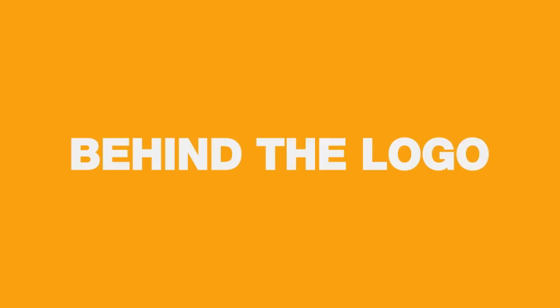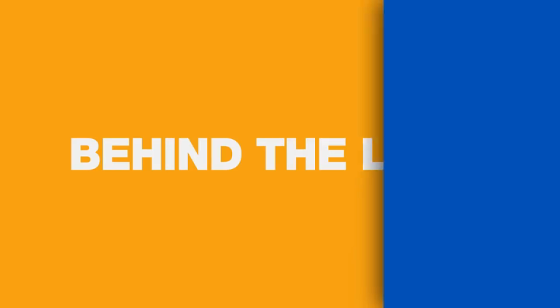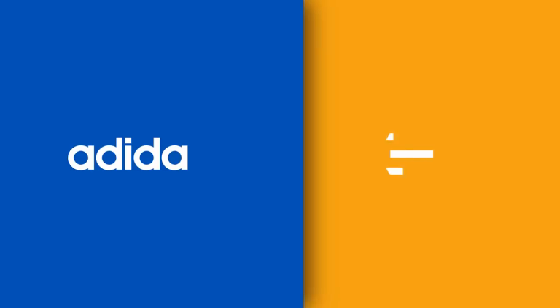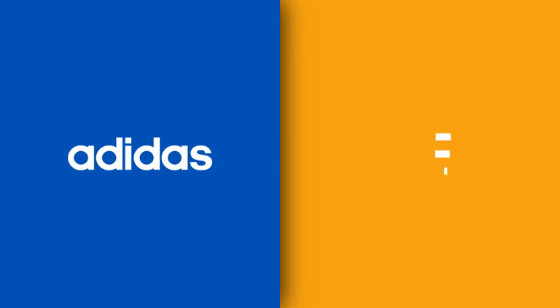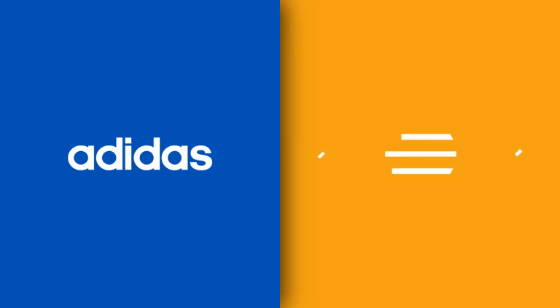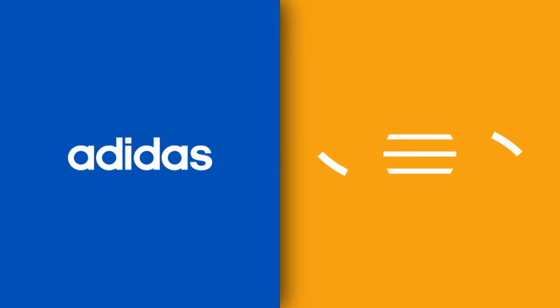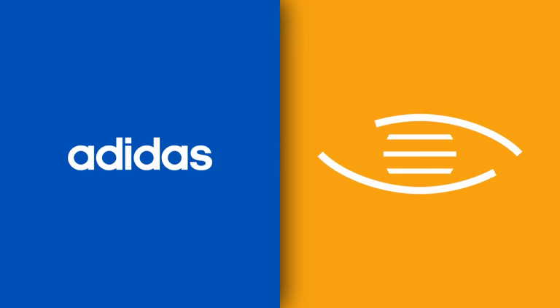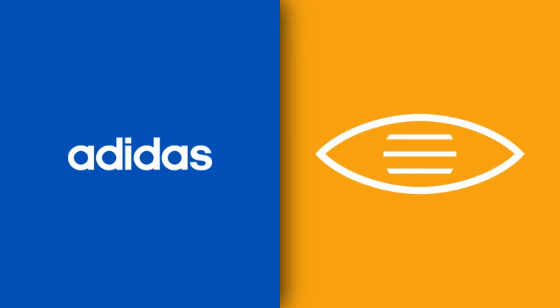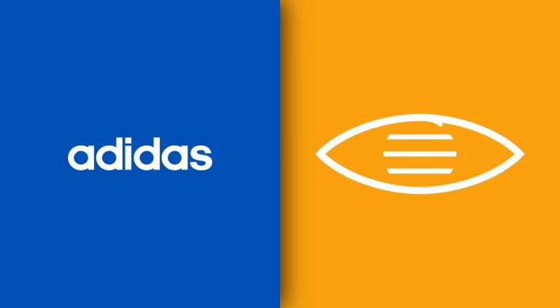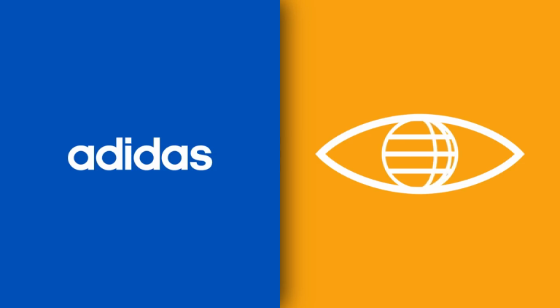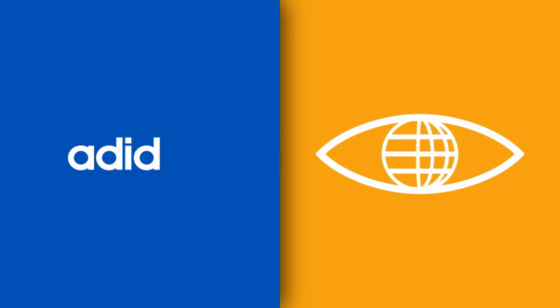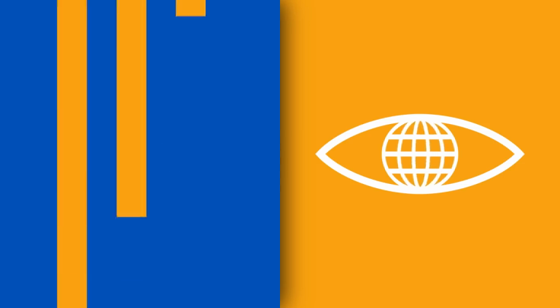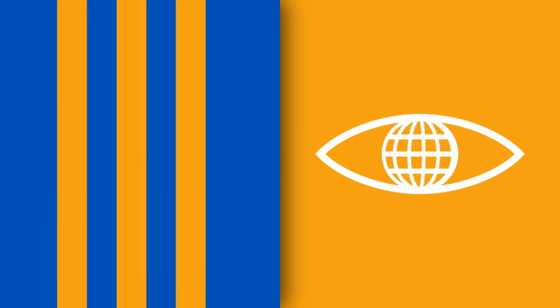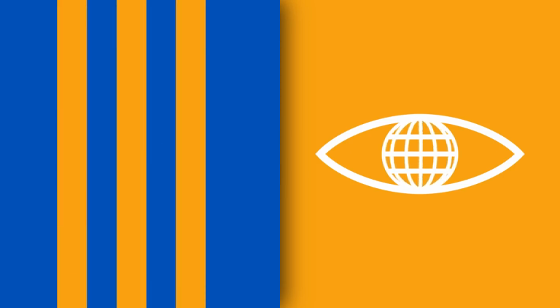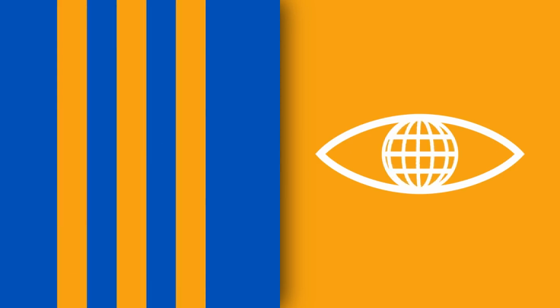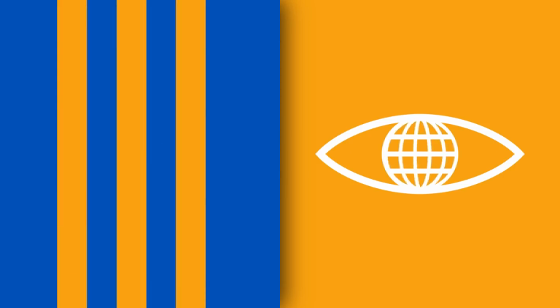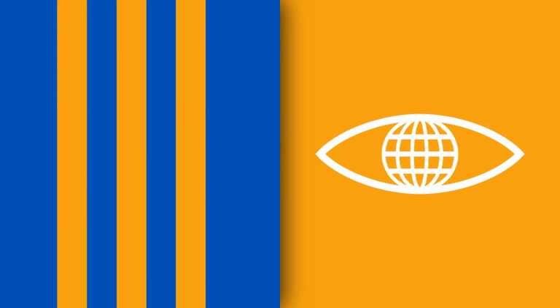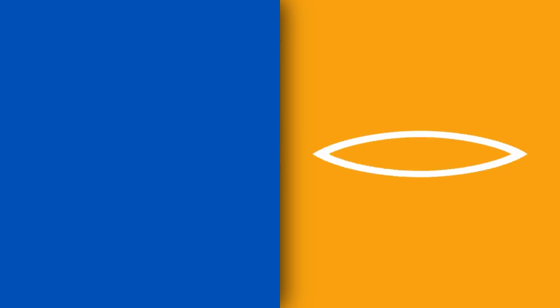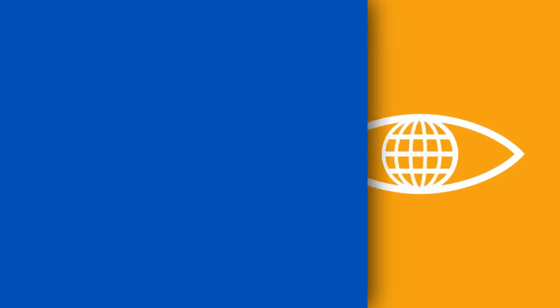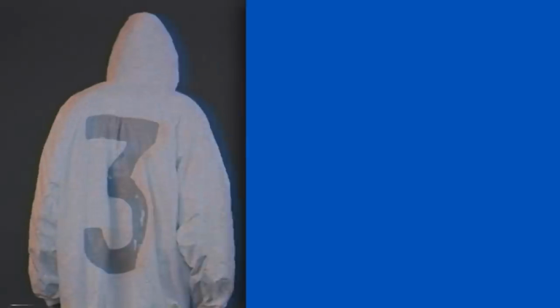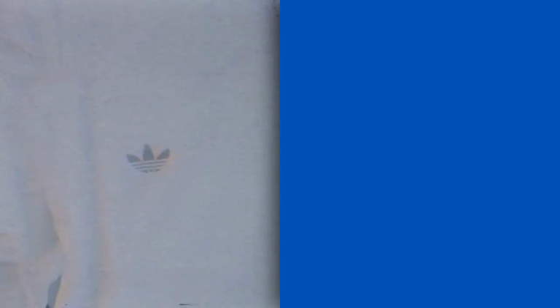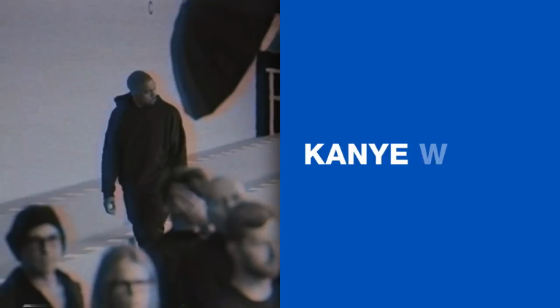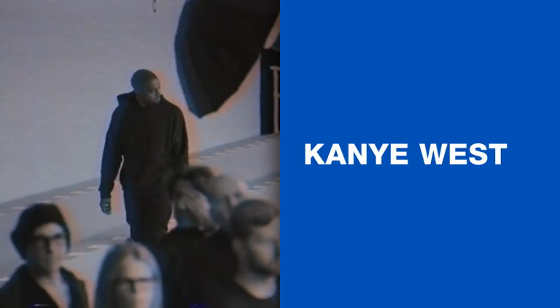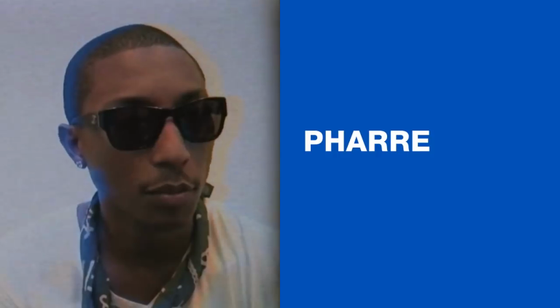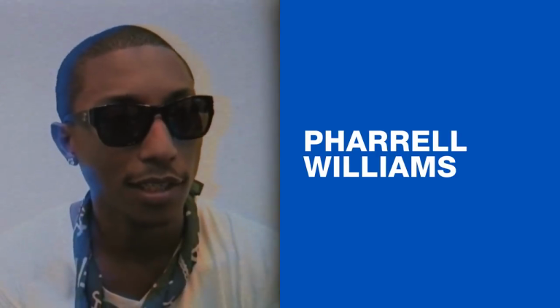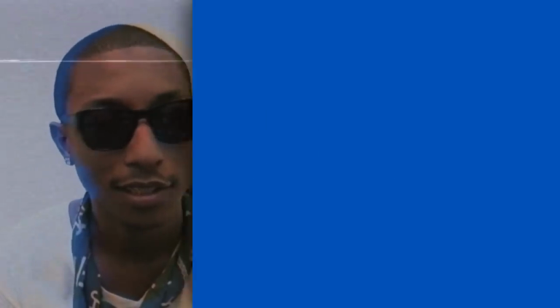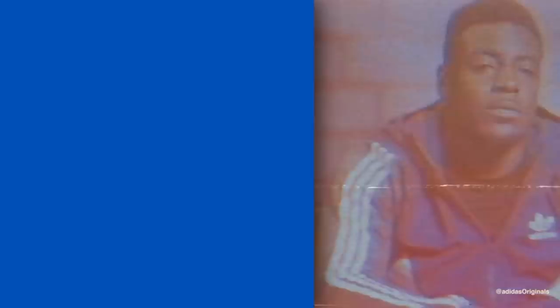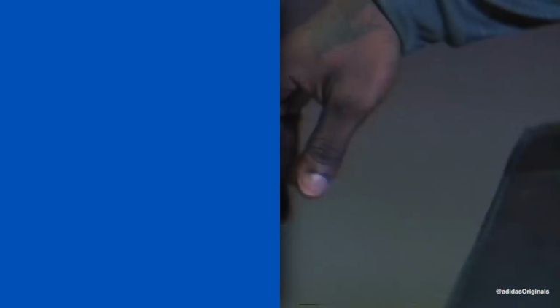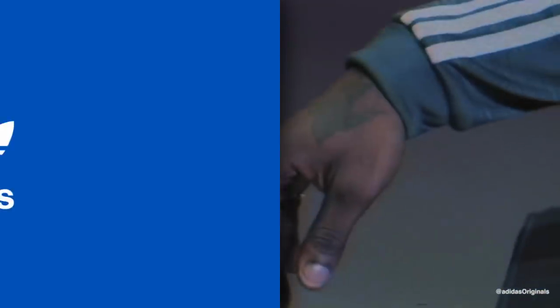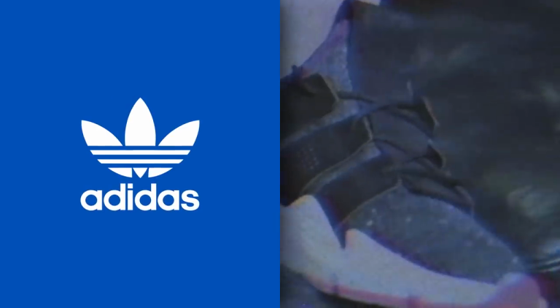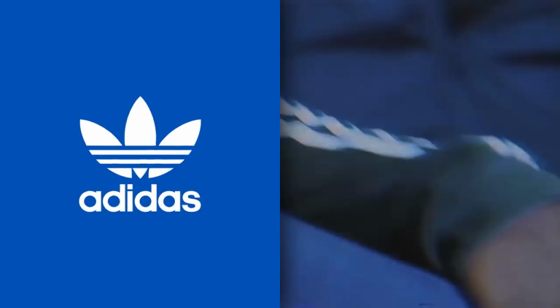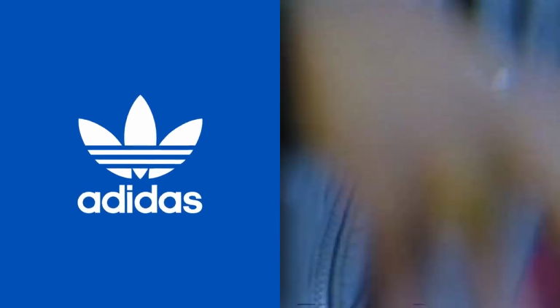The Adidas 3 Stripes logo is without a doubt one of the most recognizable in the world. Today, the stripes hold a special place in the pop culture zeitgeist thanks to big-name collaborations with Kanye West and Pharrell Williams, plus the continuing success of the Adidas Originals collection.